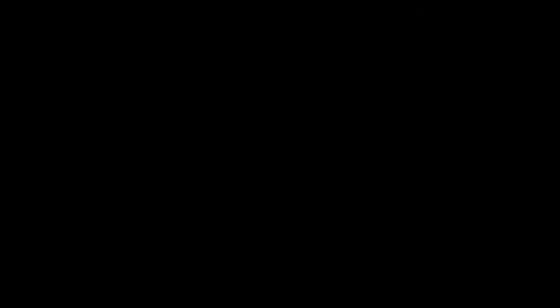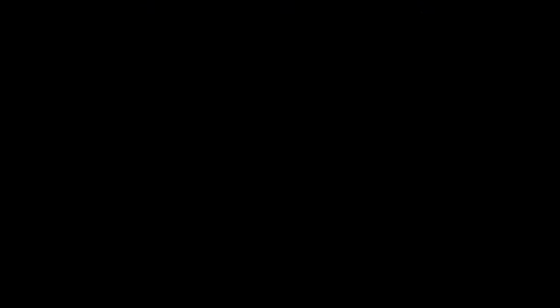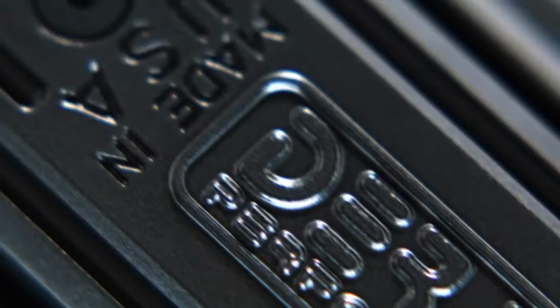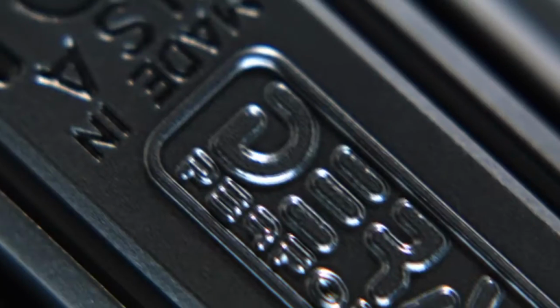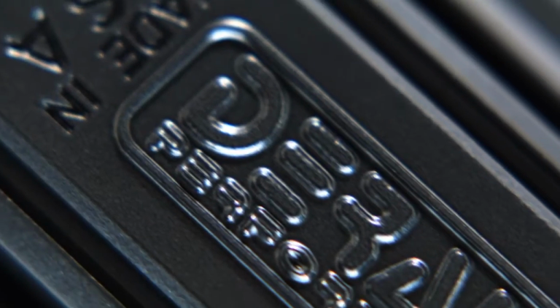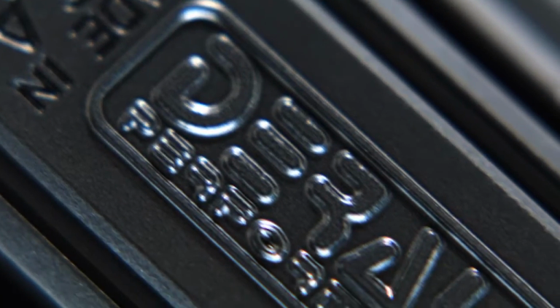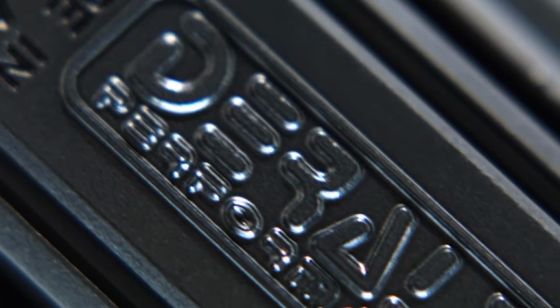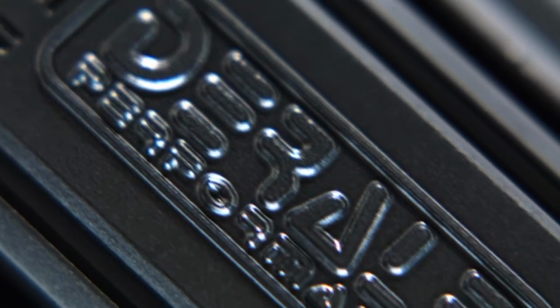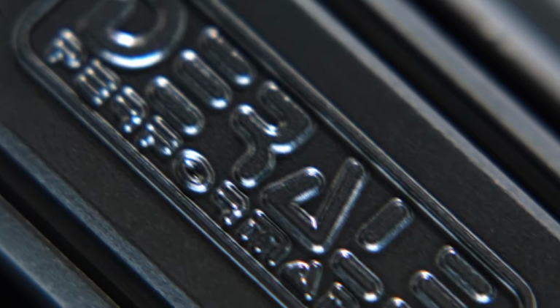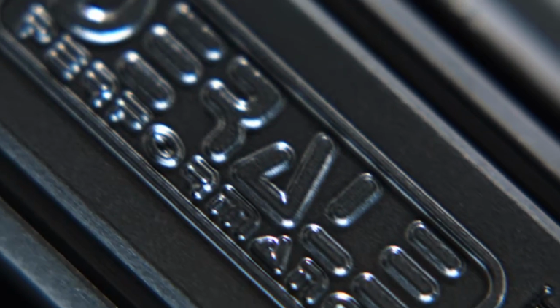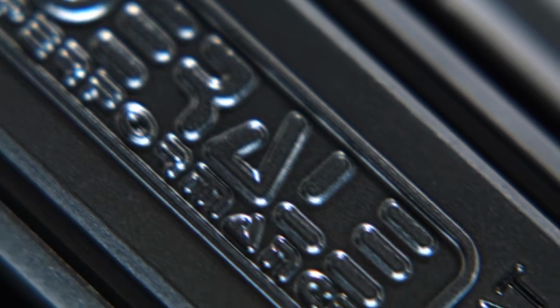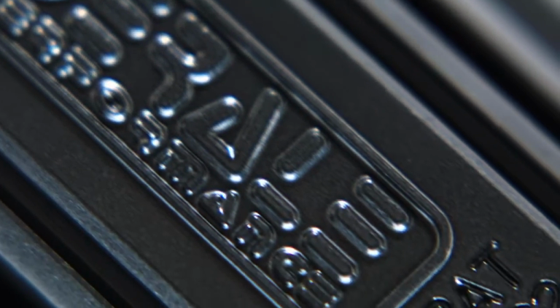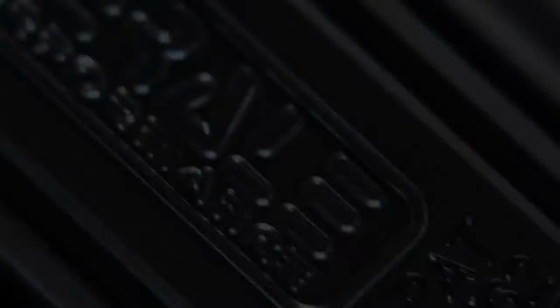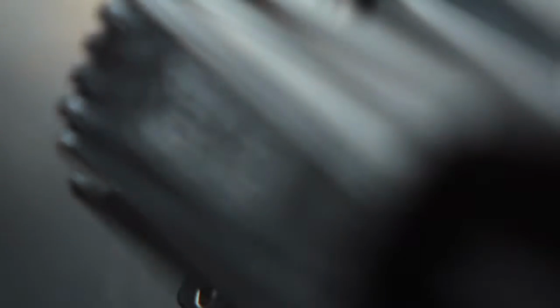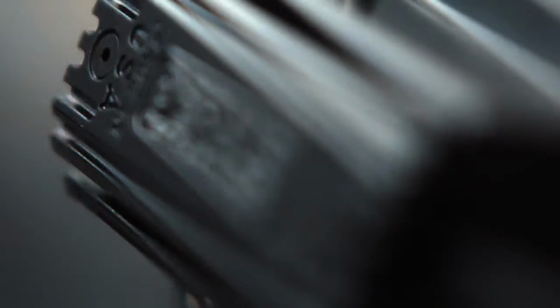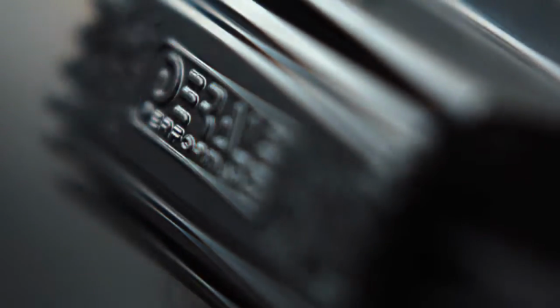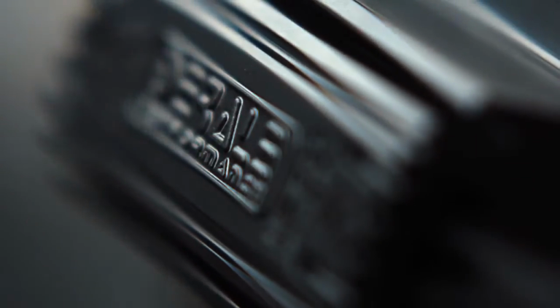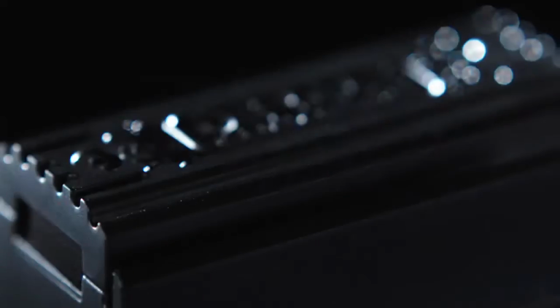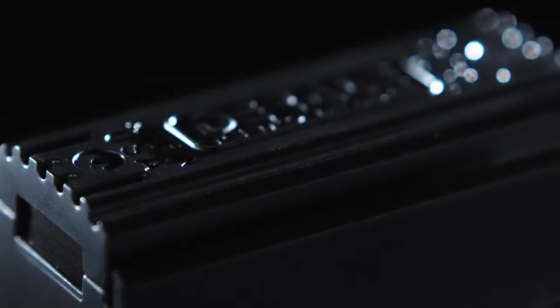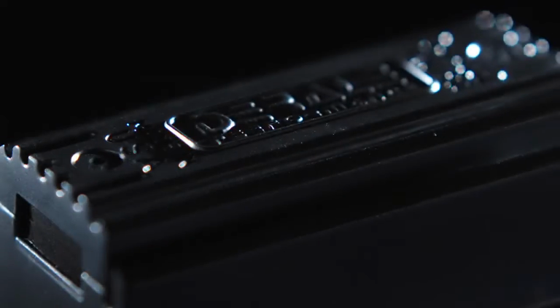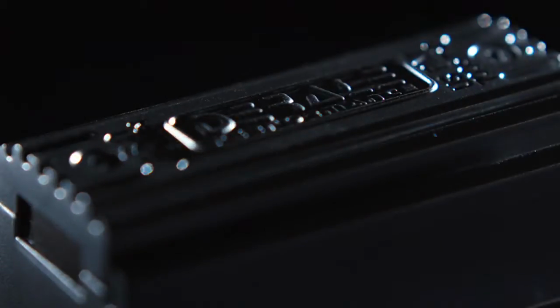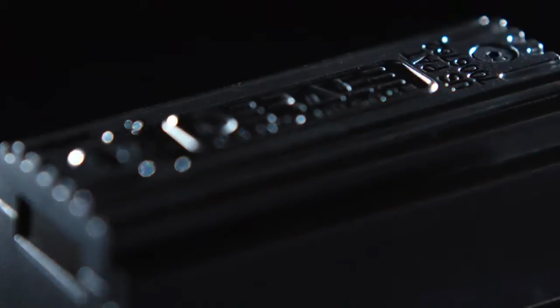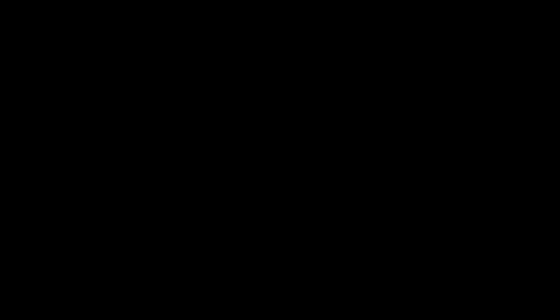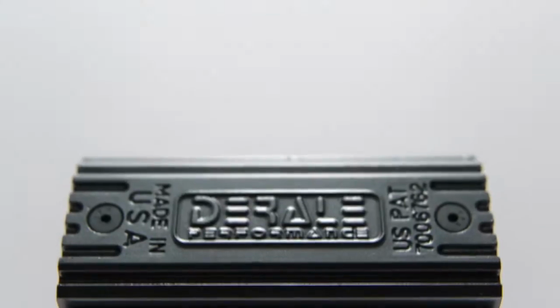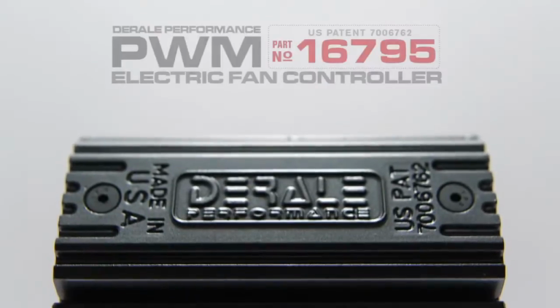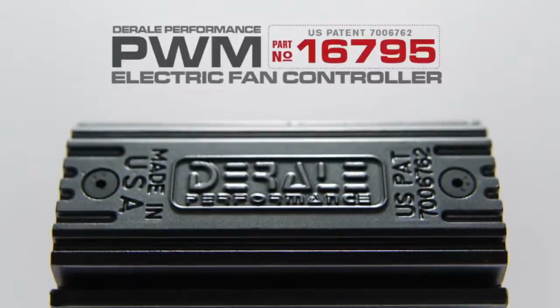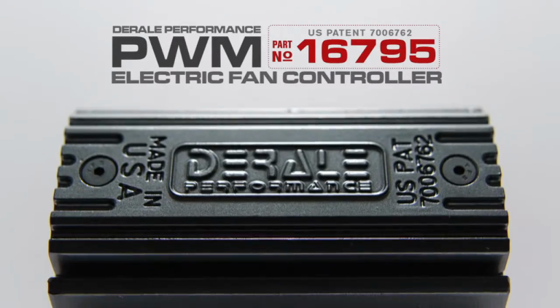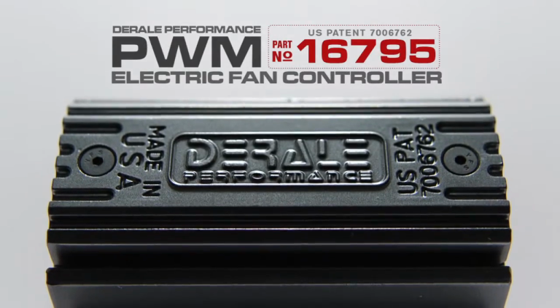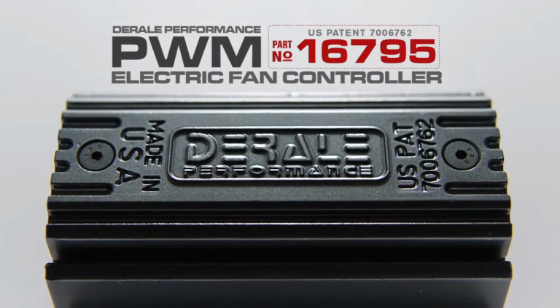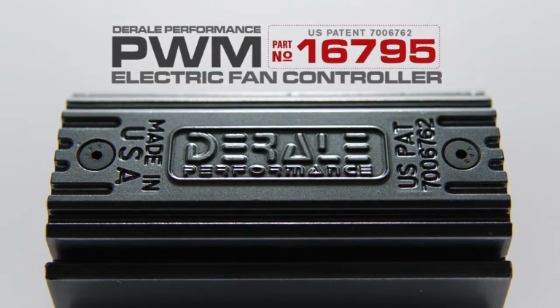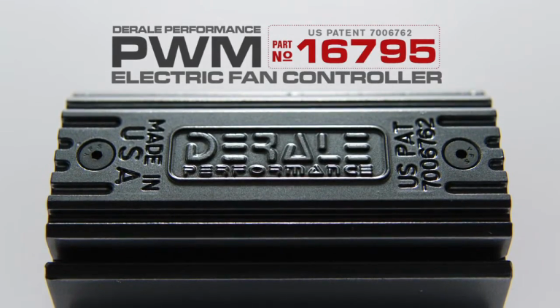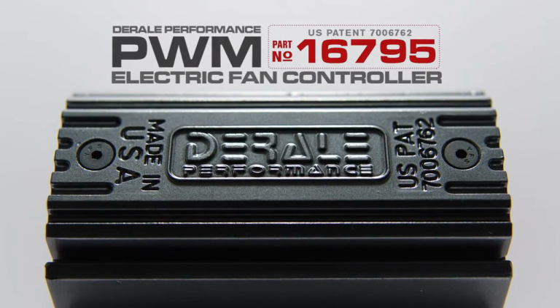Deraleigh Performance is changing the rules of engine temperature control. Smart technology comes to your car's cooling system through Deraleigh's patented PWM fan controller.